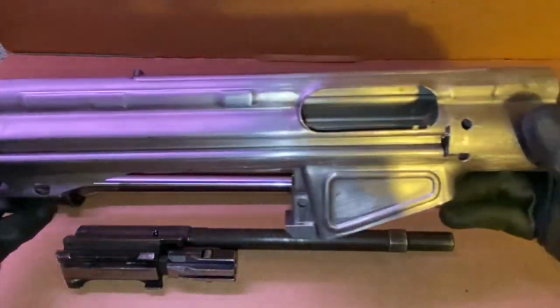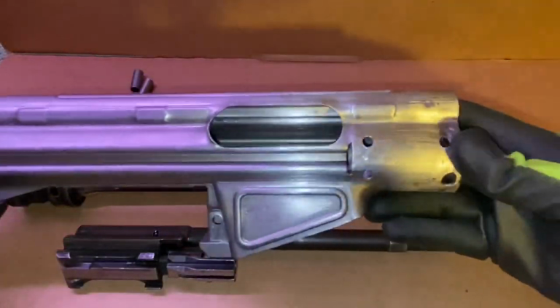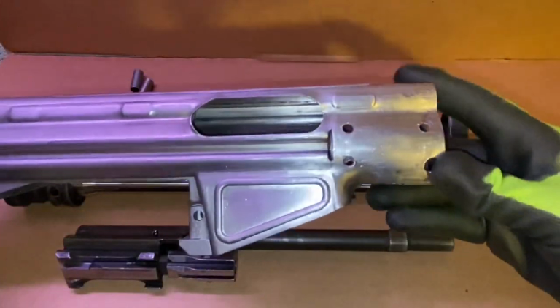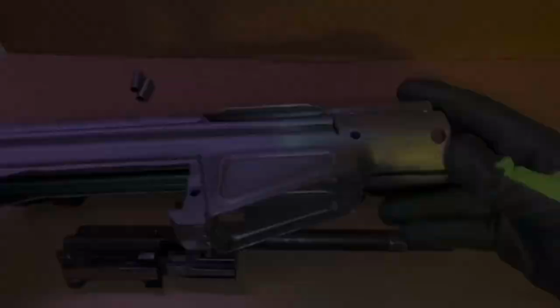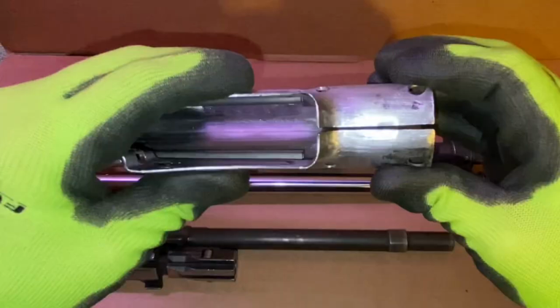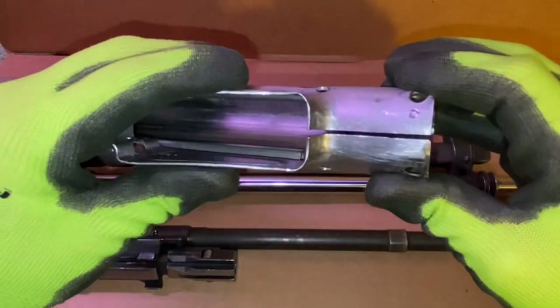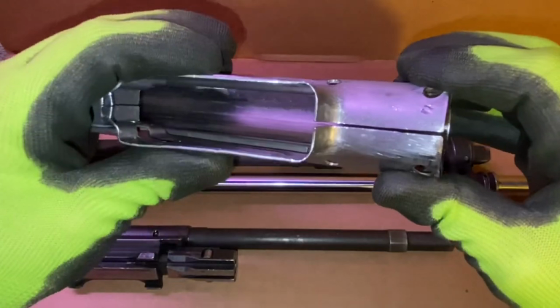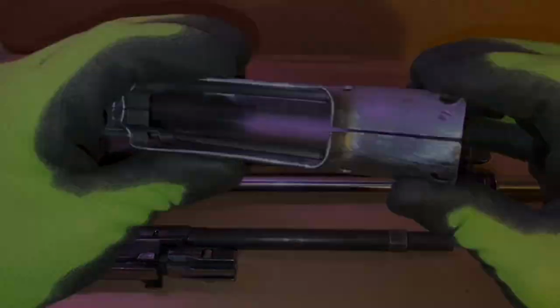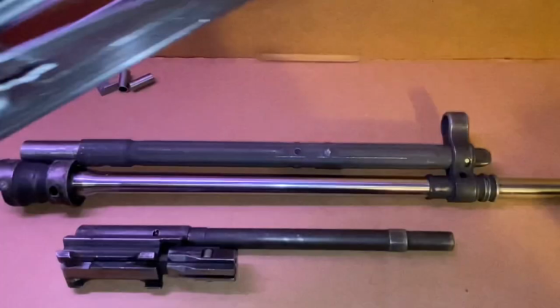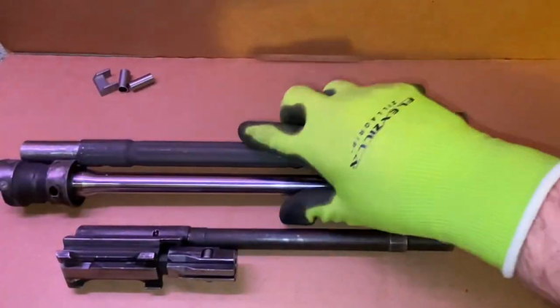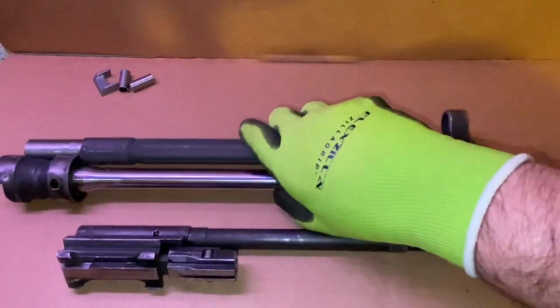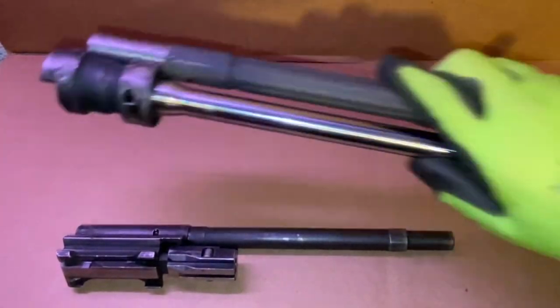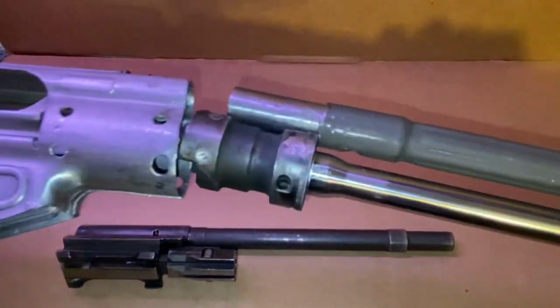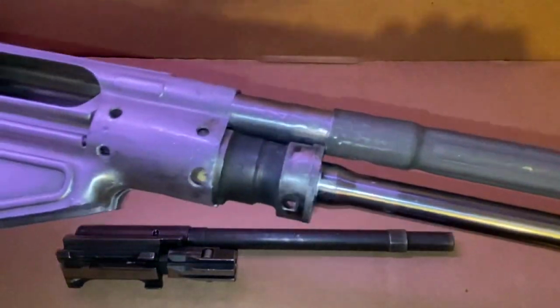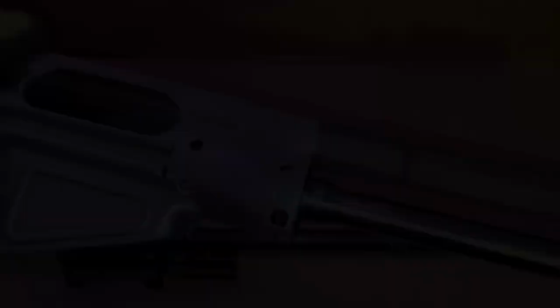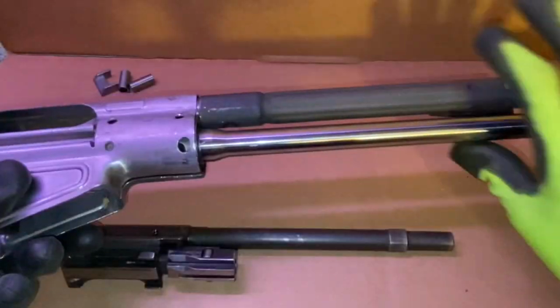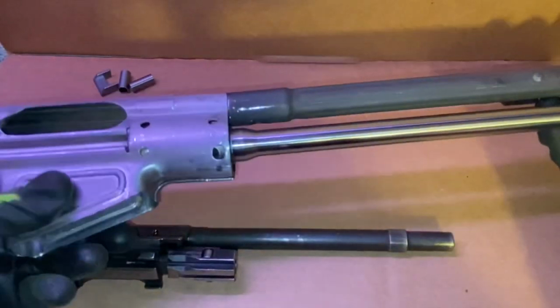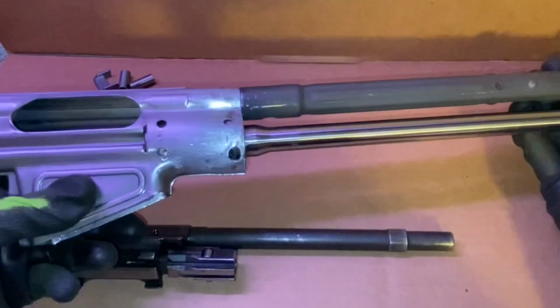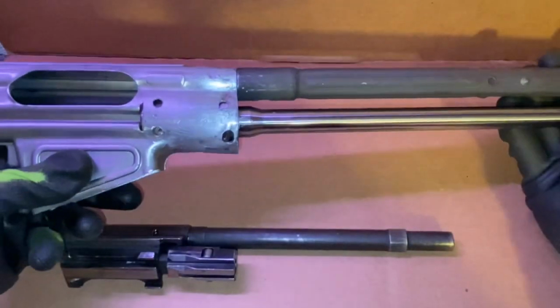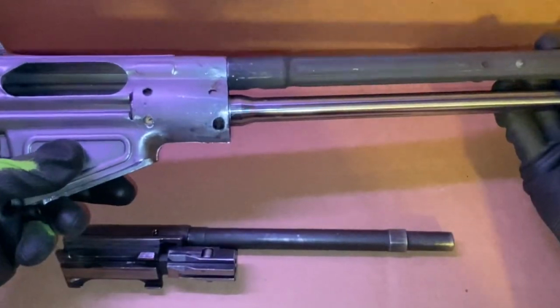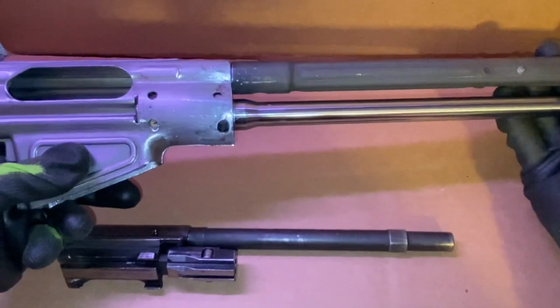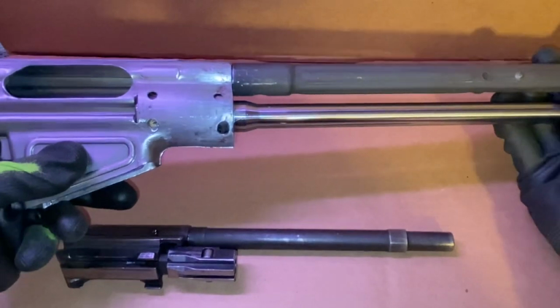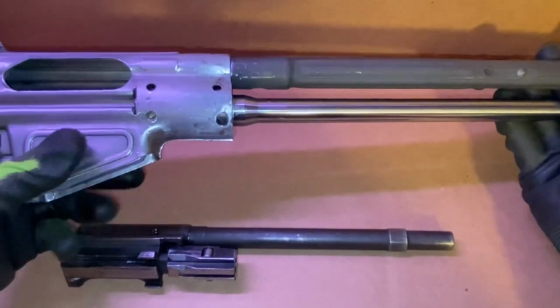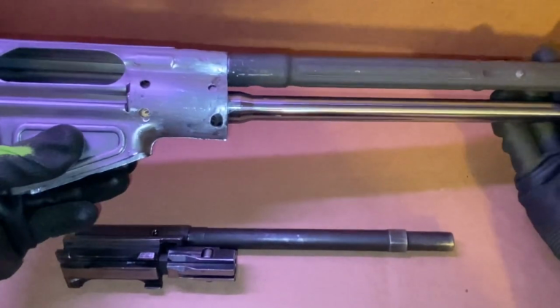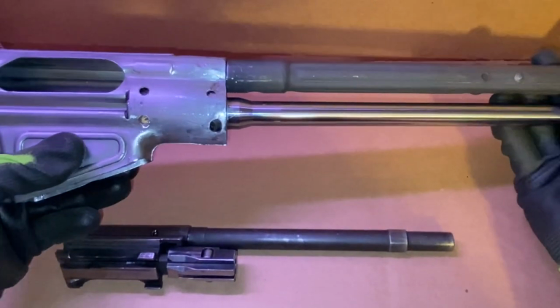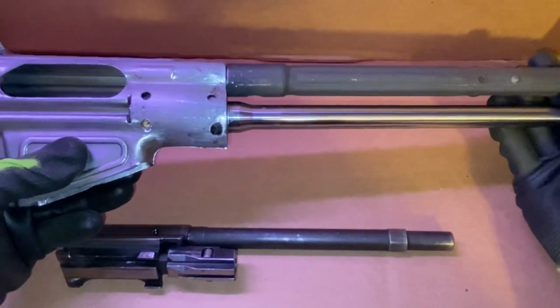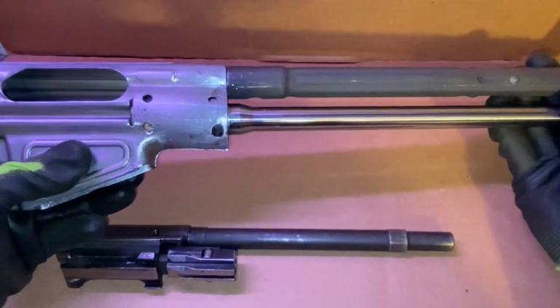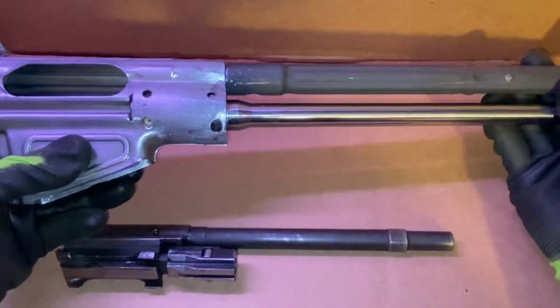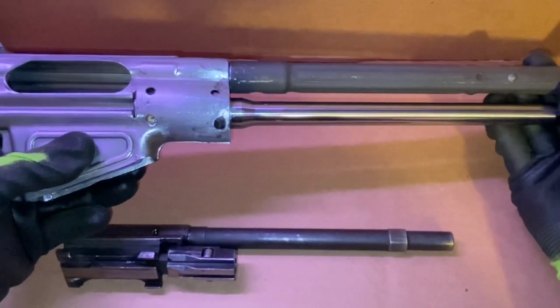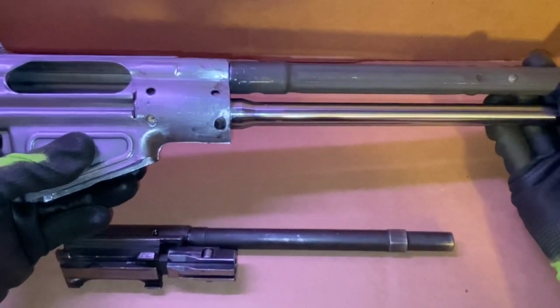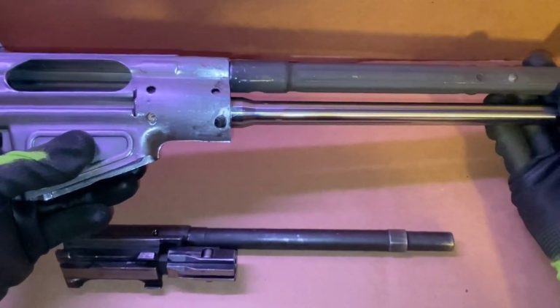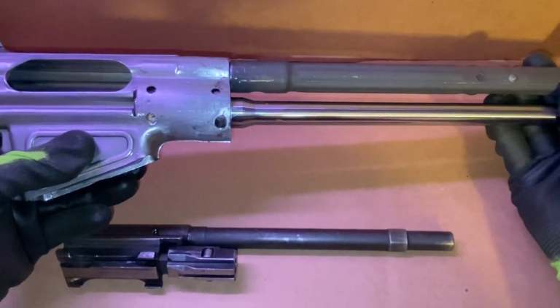Just wanted to show you guys where I'm at, show you what I'm looking at and what I'm dealing with. All in all, it has been a fairly difficult process to get here, but not impossible. Need to throw some welds on here, and then I'll show you guys what's up next.